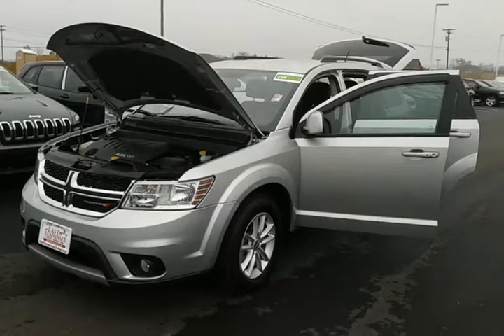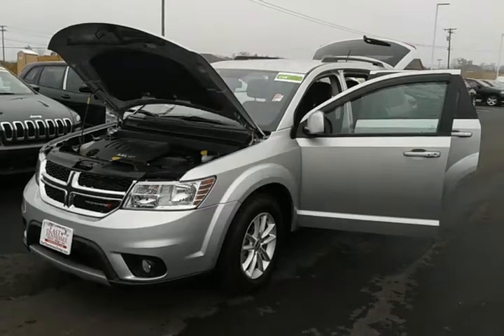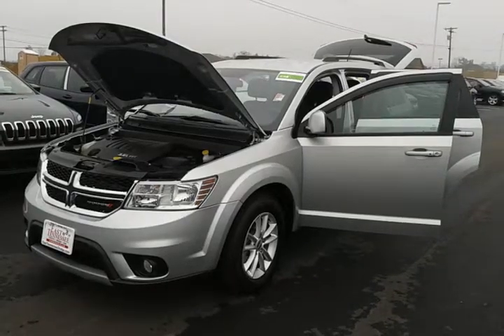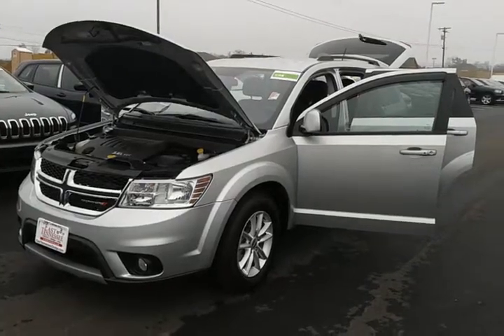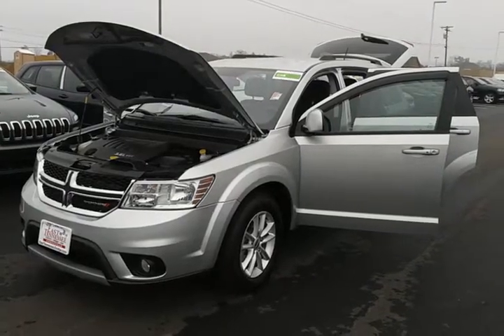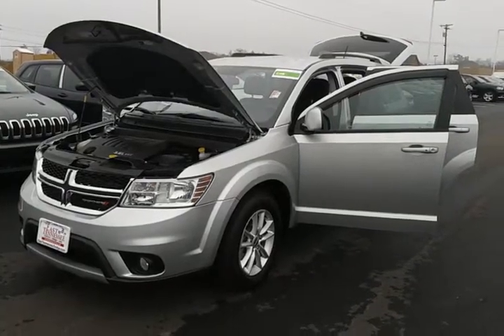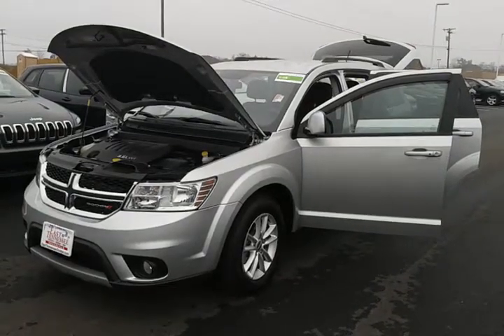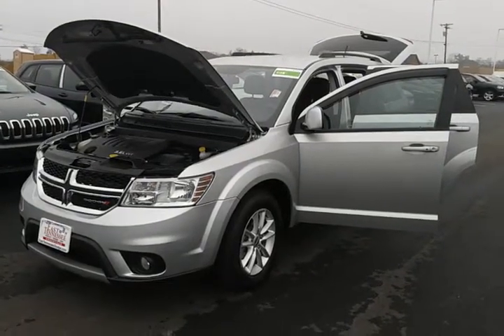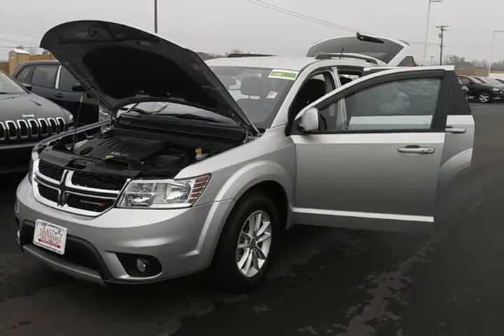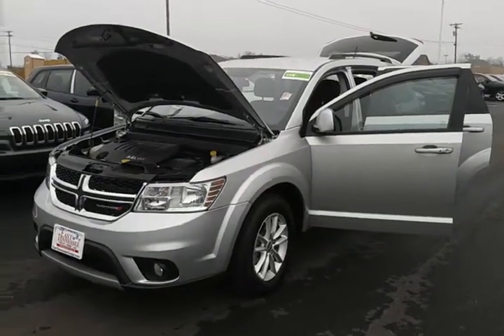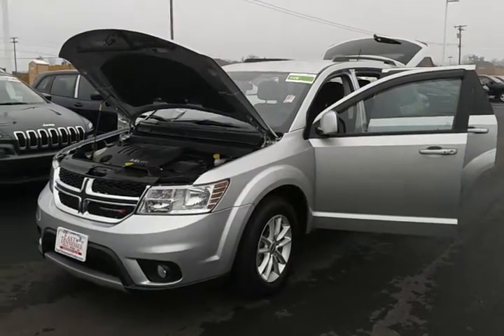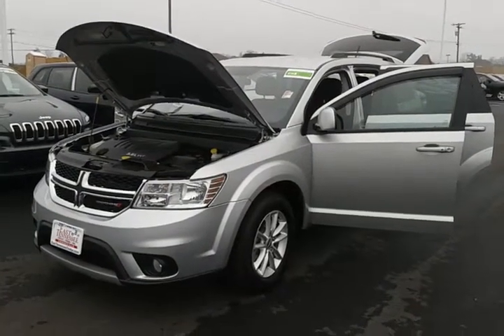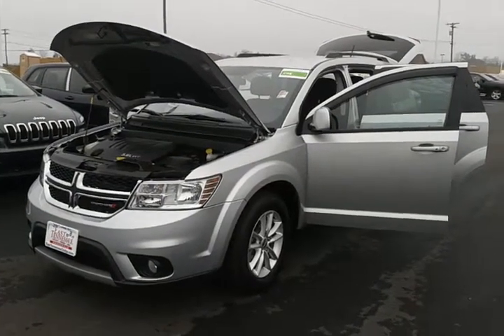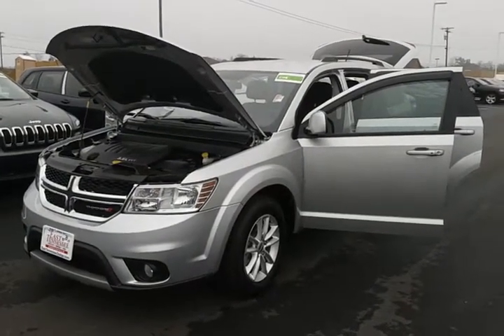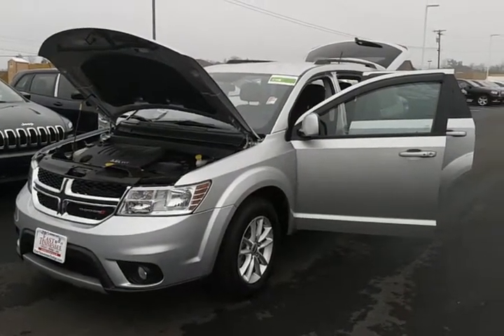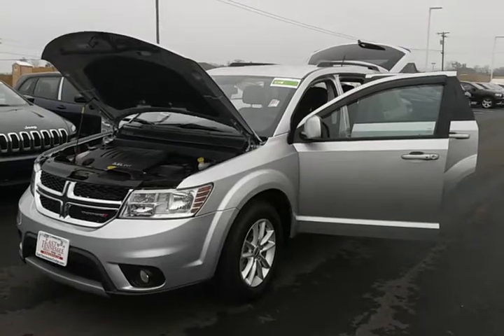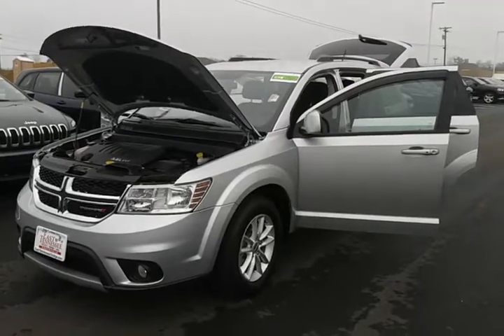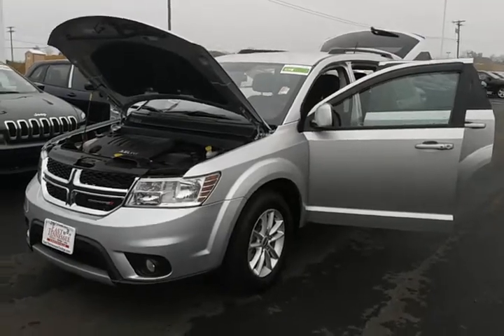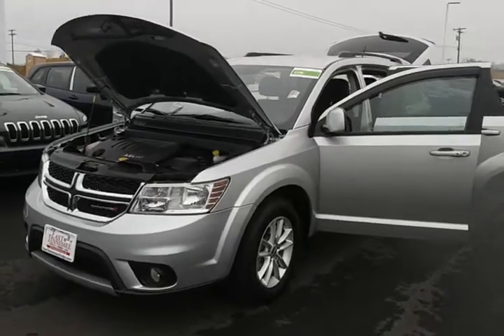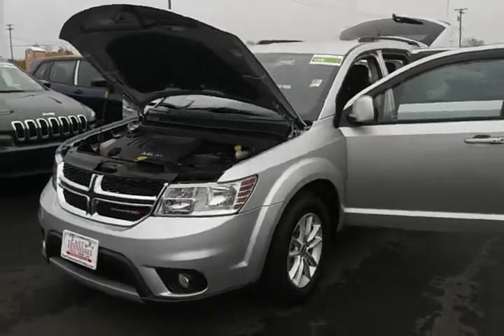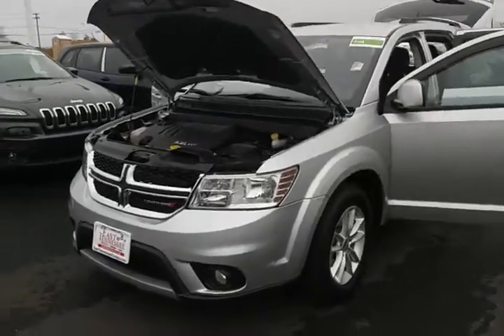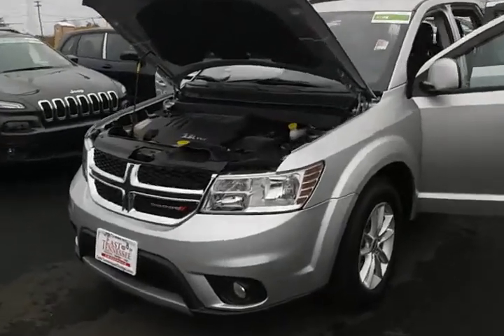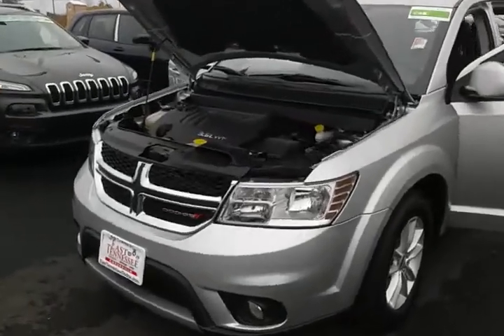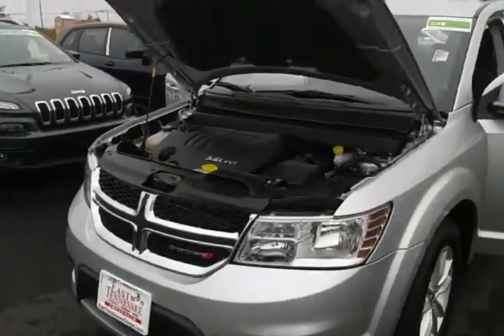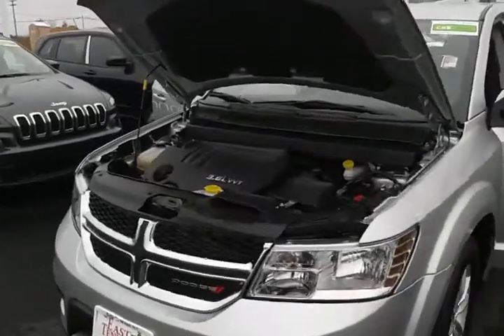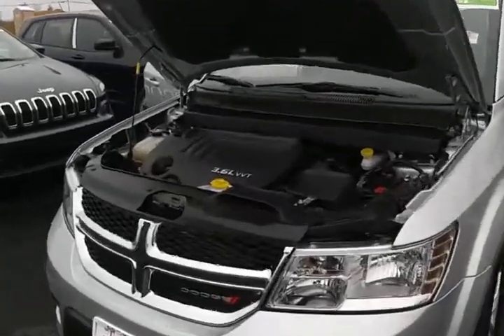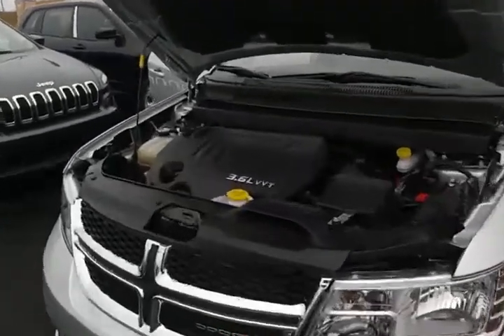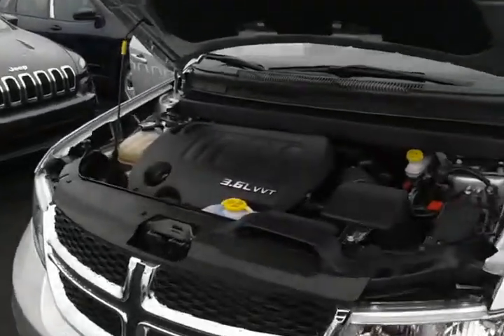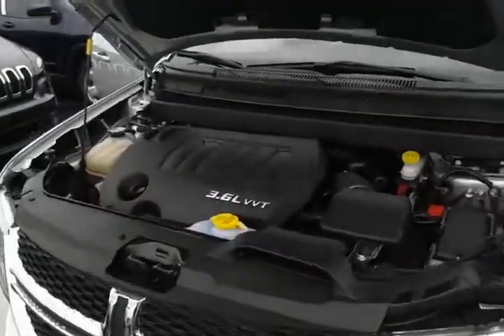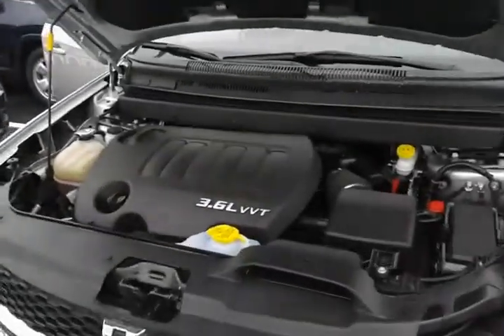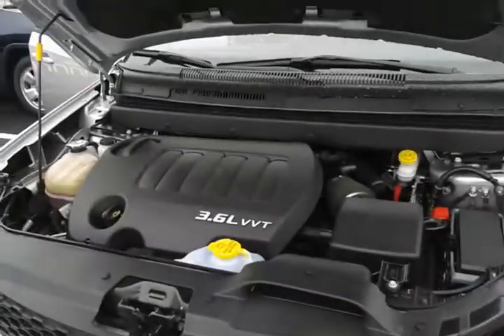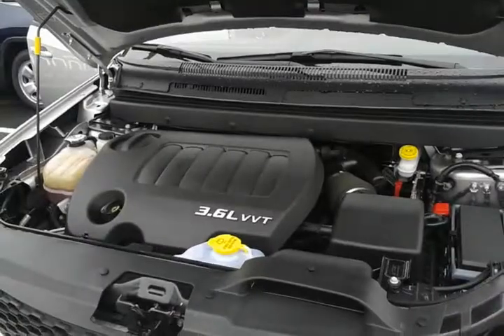Good afternoon. What we have here is a 2013 Dodge Journey SXT. This vehicle is equipped with a 3.6 liter VVT V6 motor.